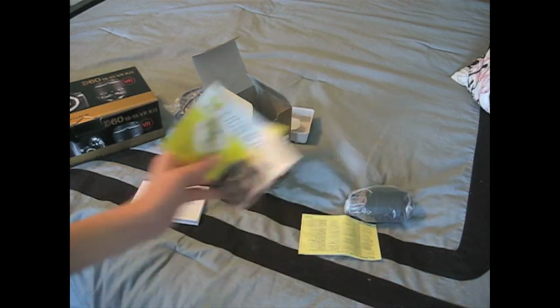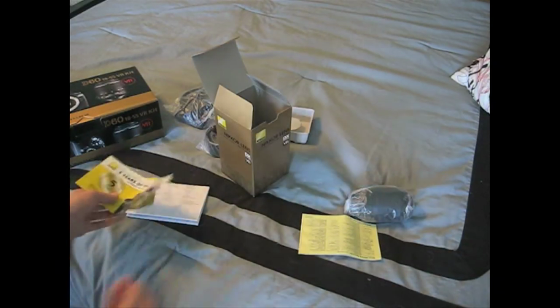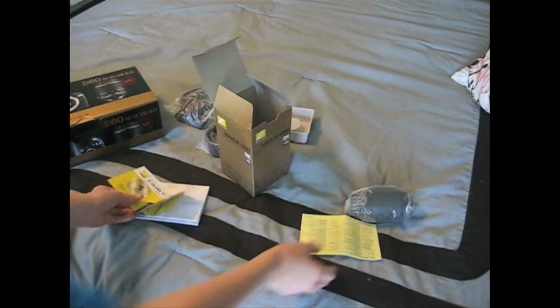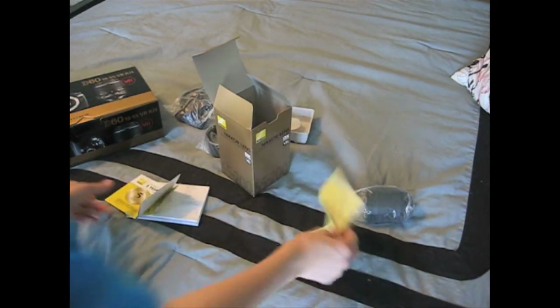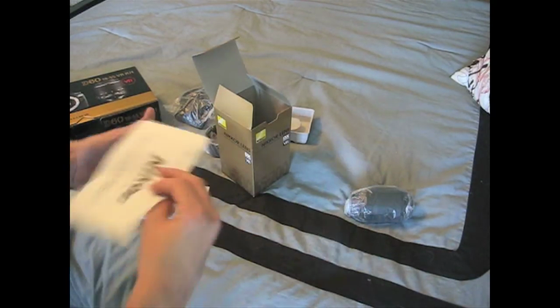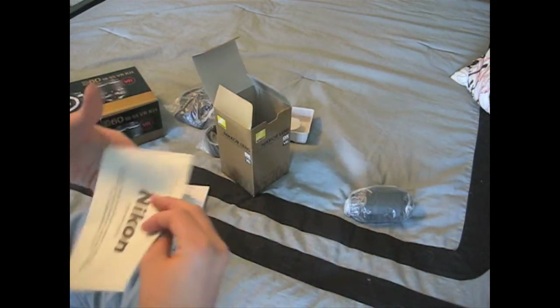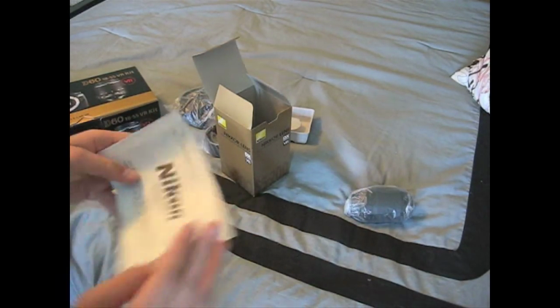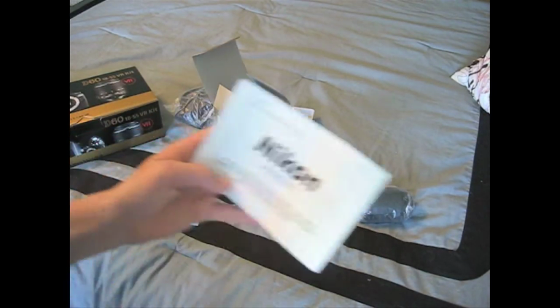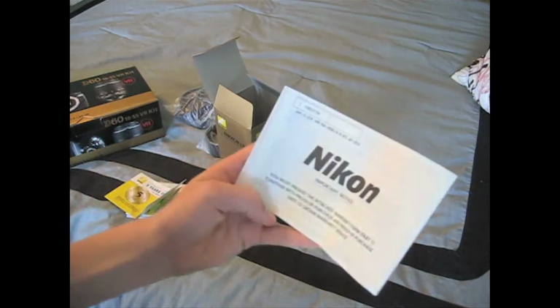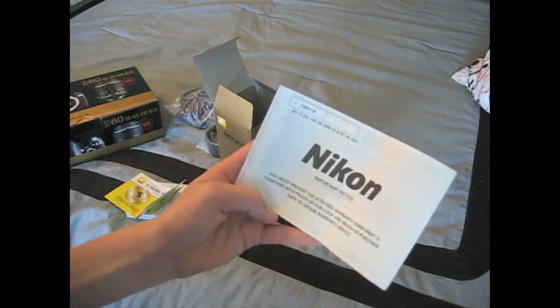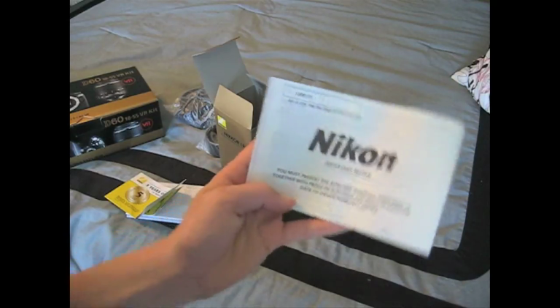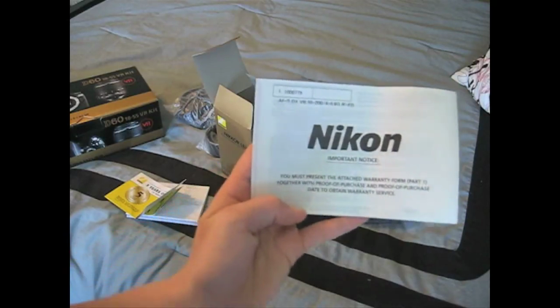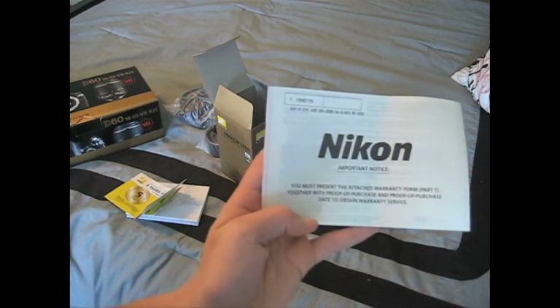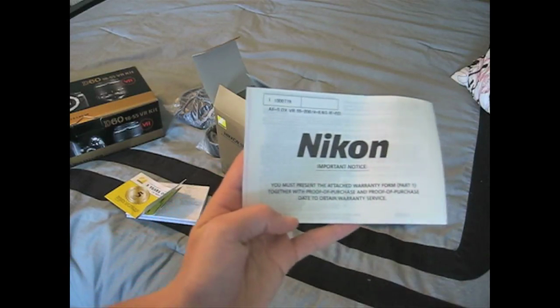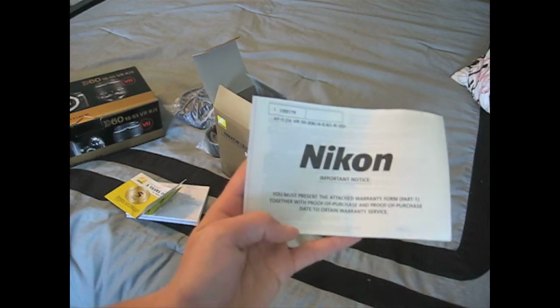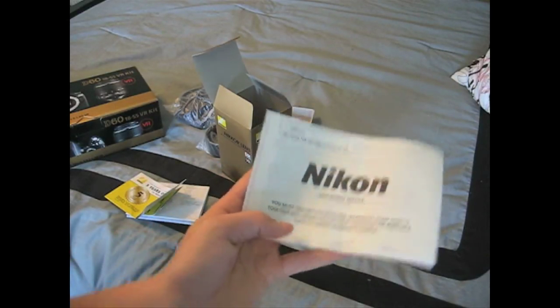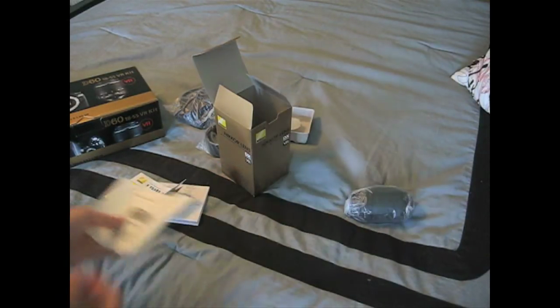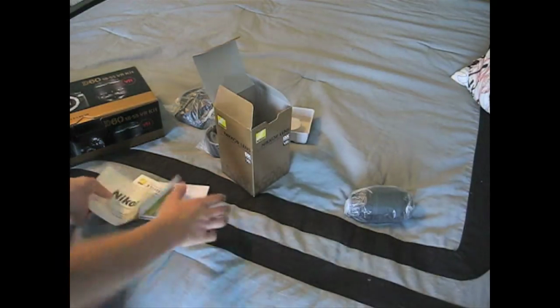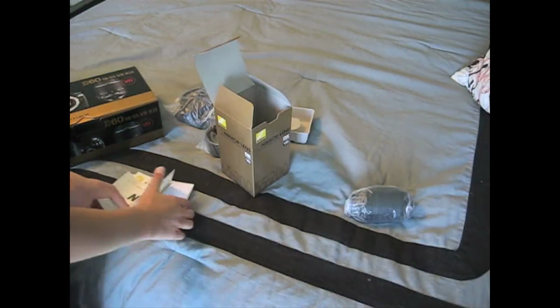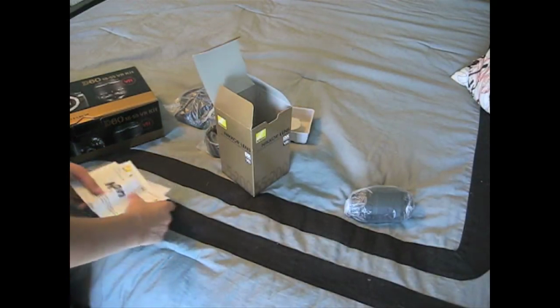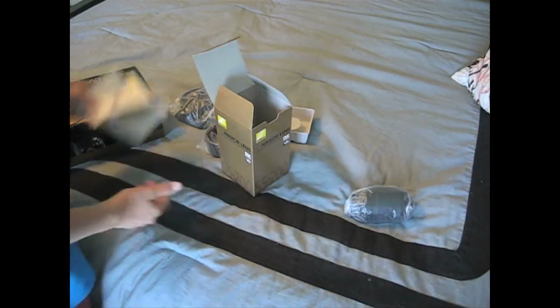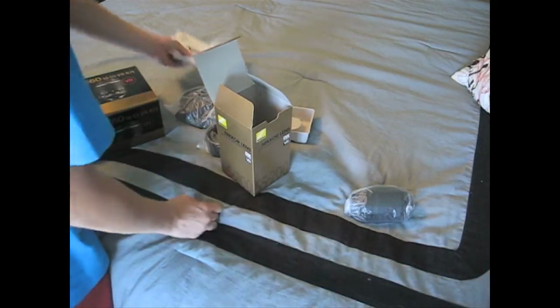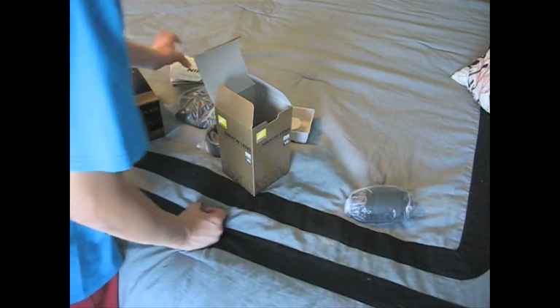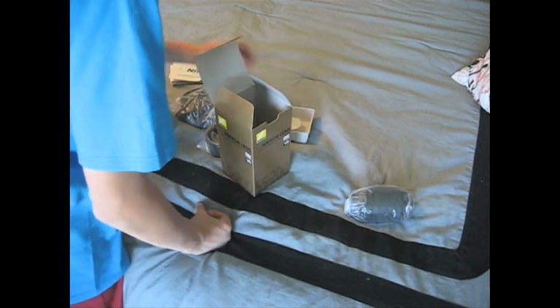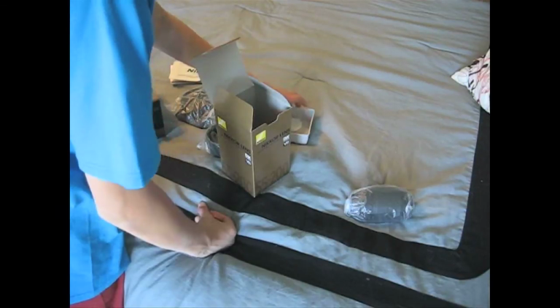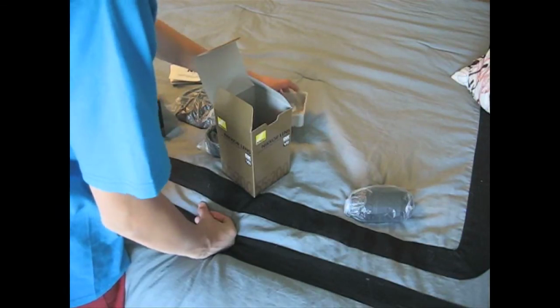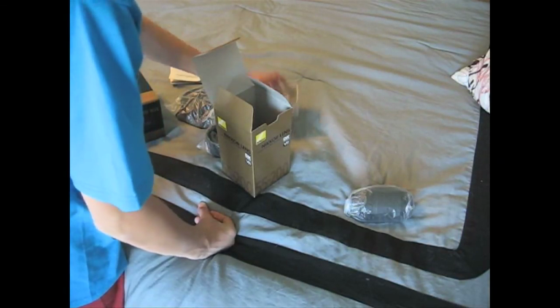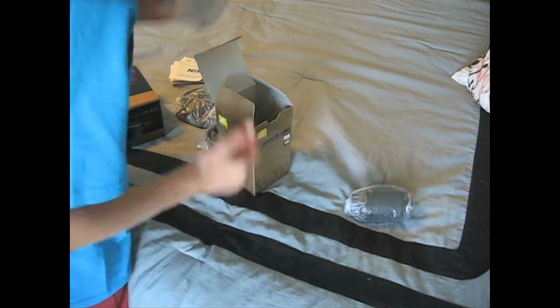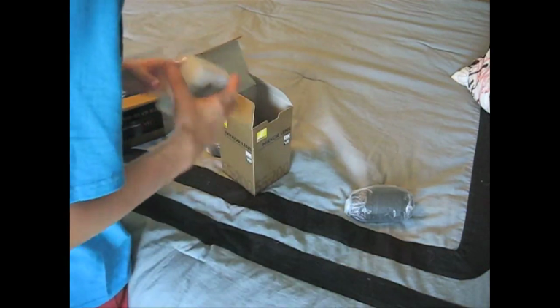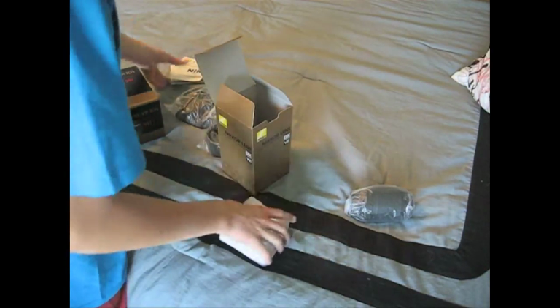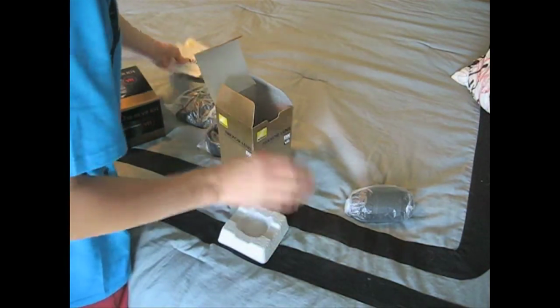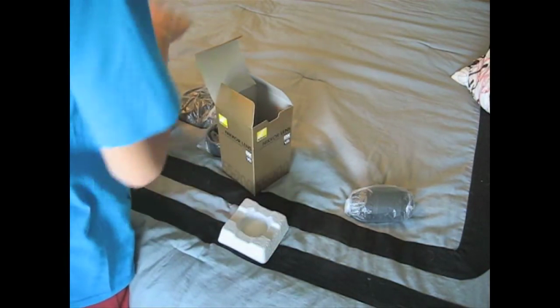What is it saying about your warranty — proof of purchase. So that's what that comes with. Let's put that back in there.